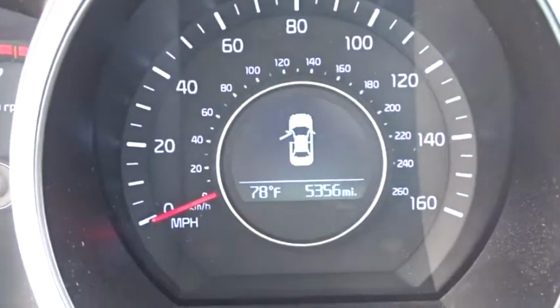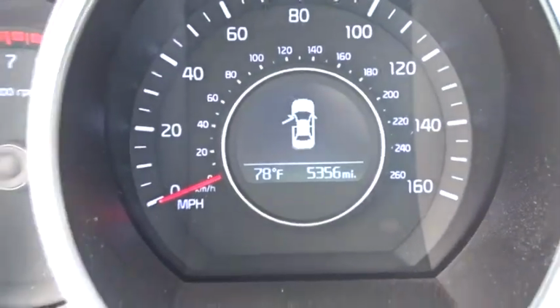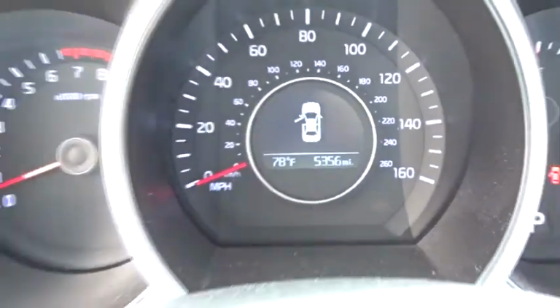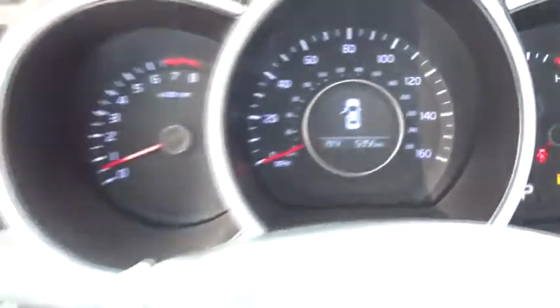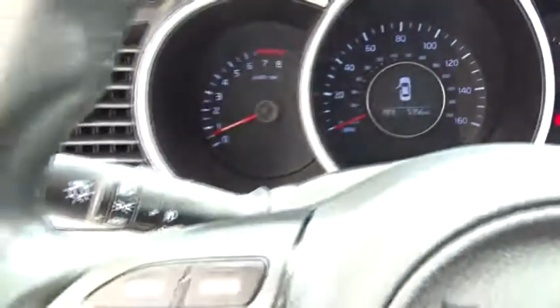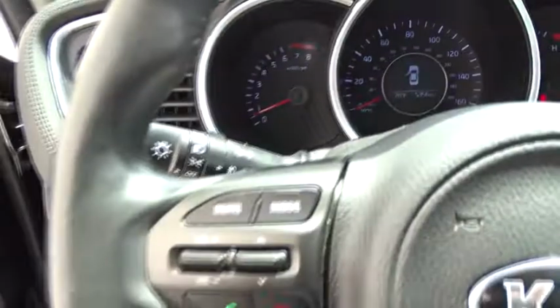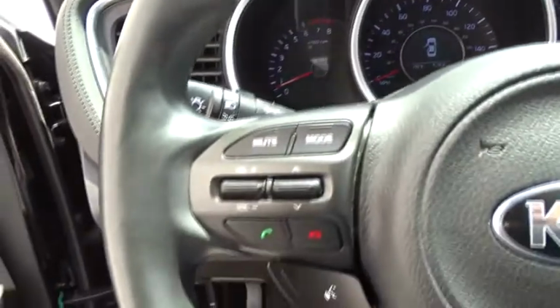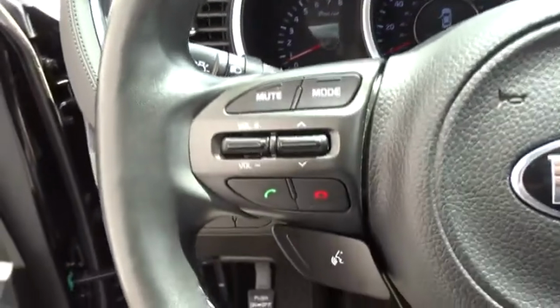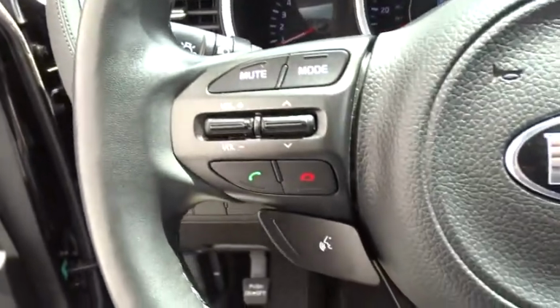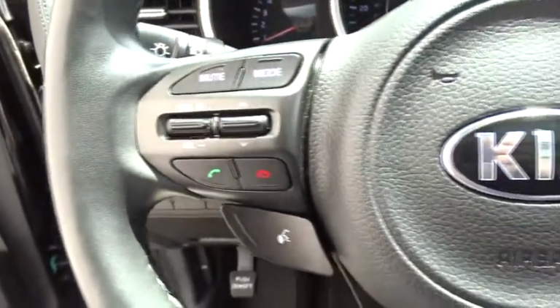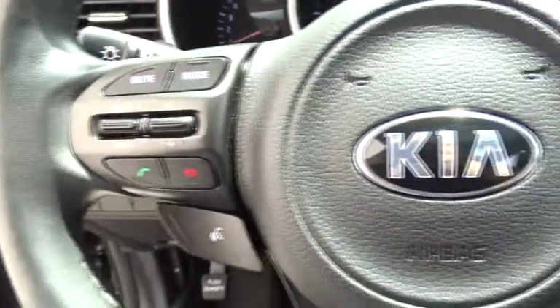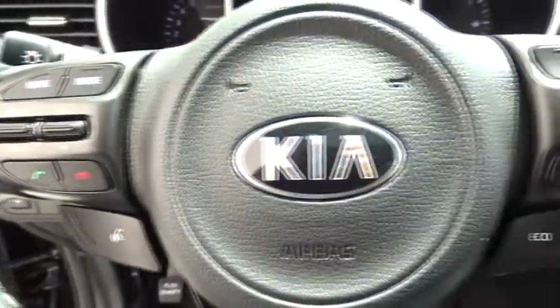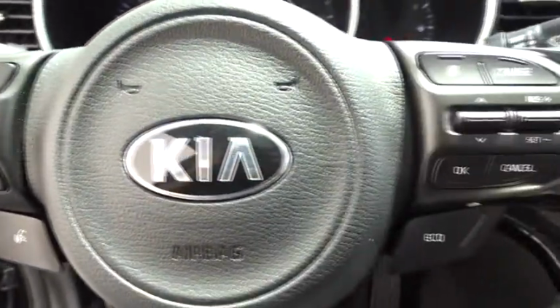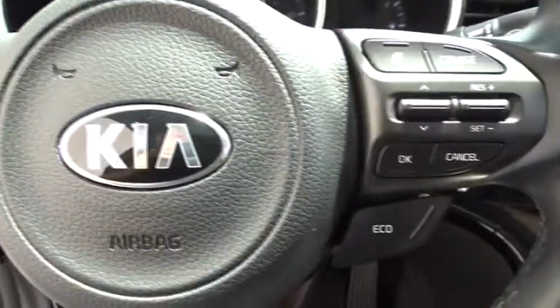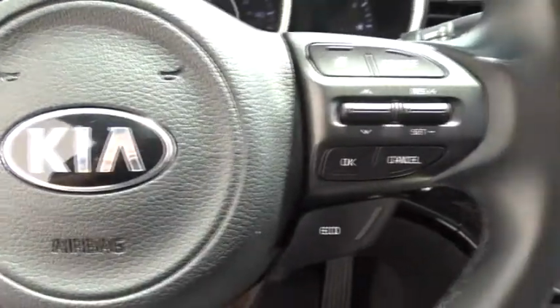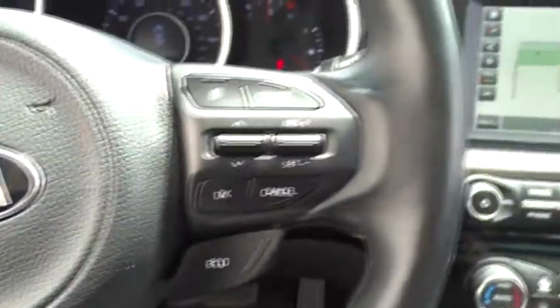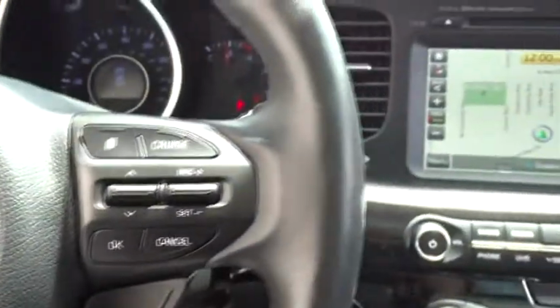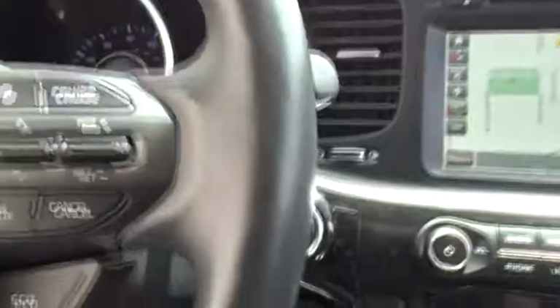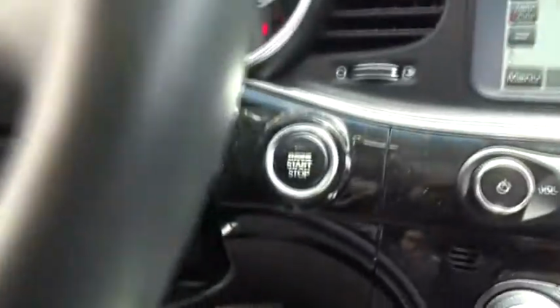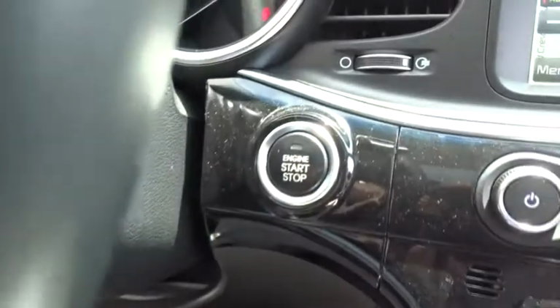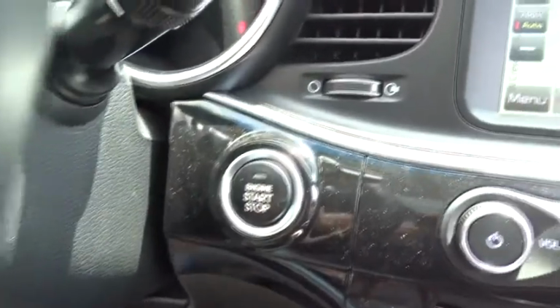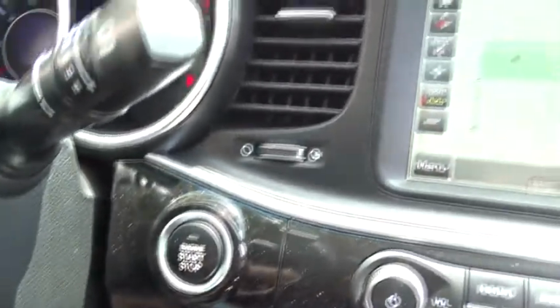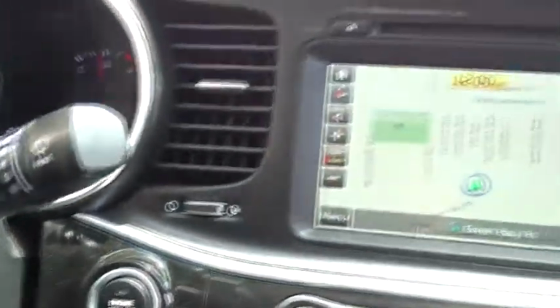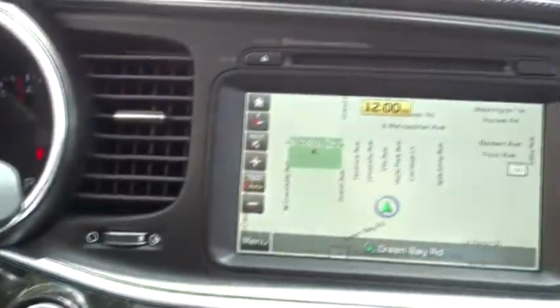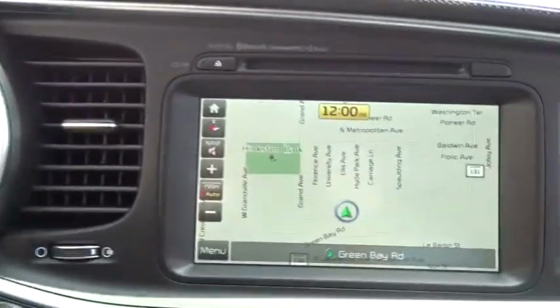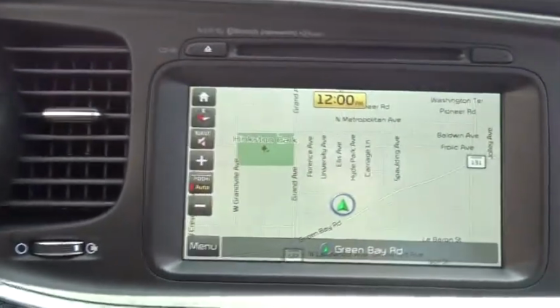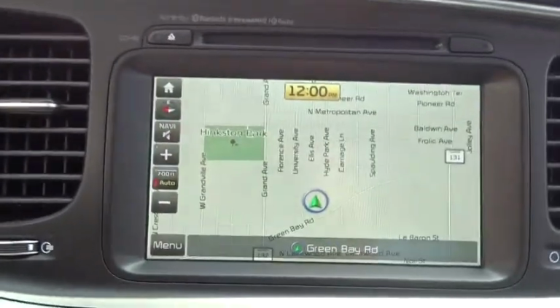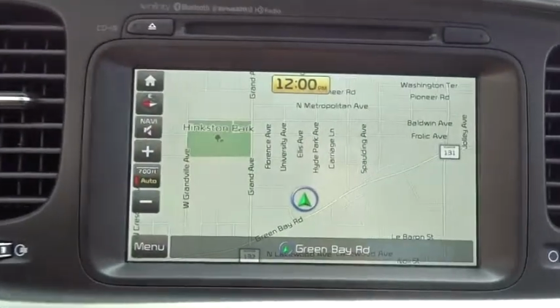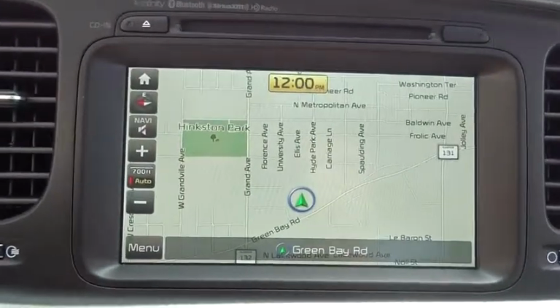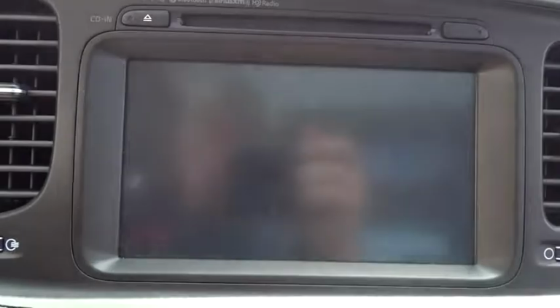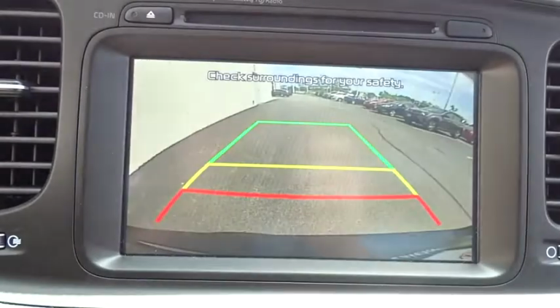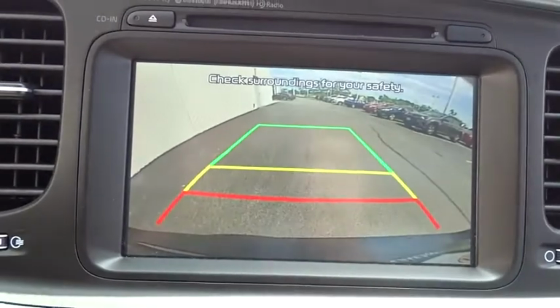Keyless entry, stability control, steering wheel audio control, anti-lock braking system, traction control, leather-wrapped steering wheel, Bluetooth, power steering, adjustable steering wheel, aluminum wheels, cruise control, keyless start.